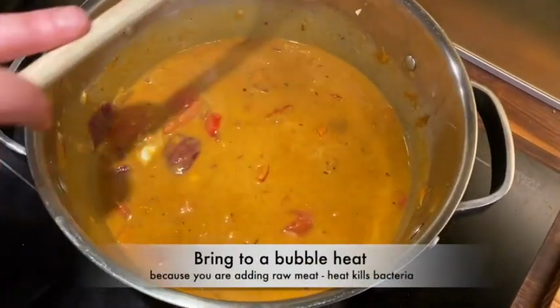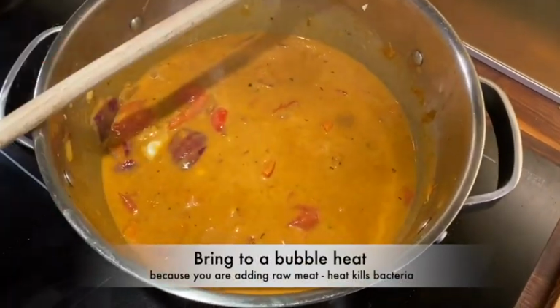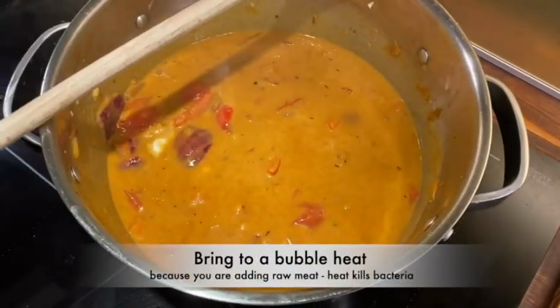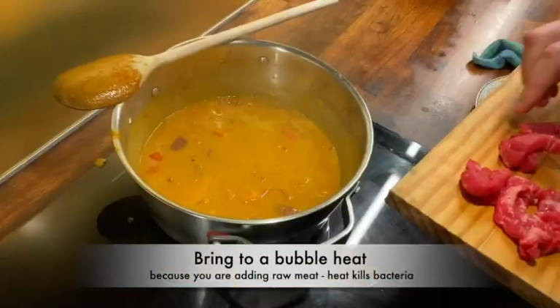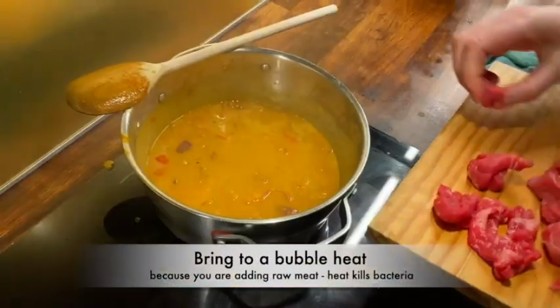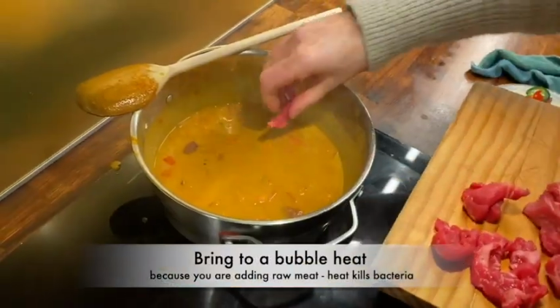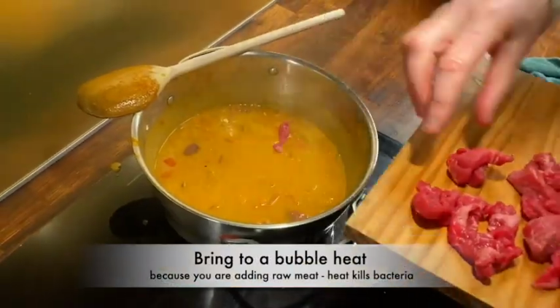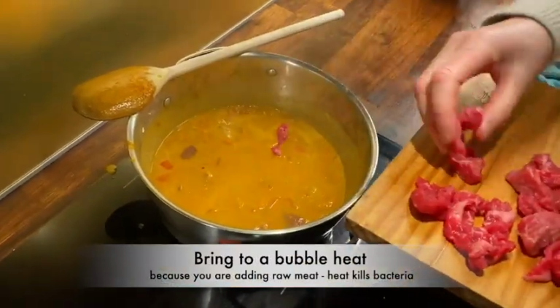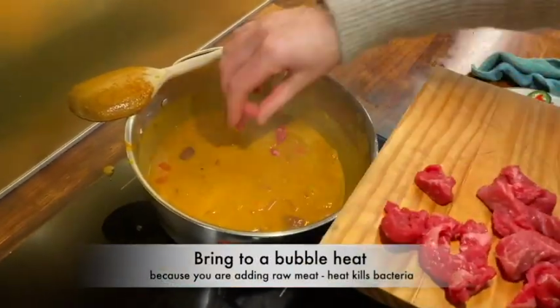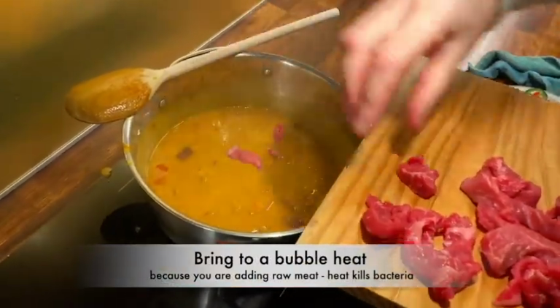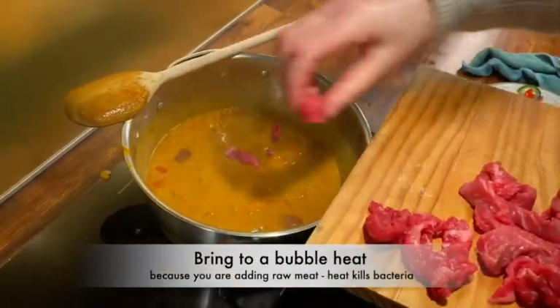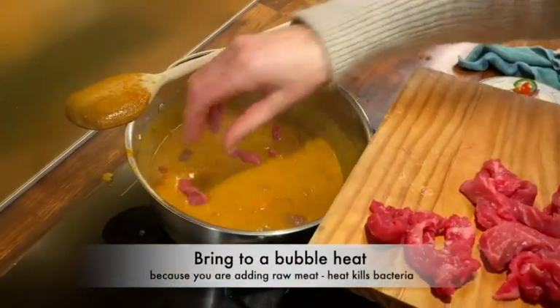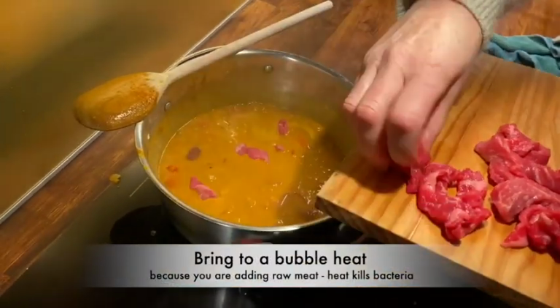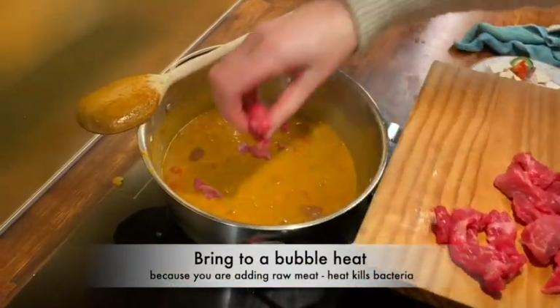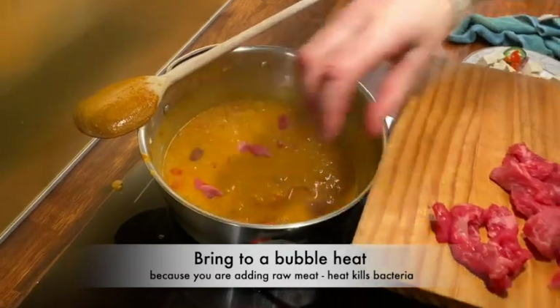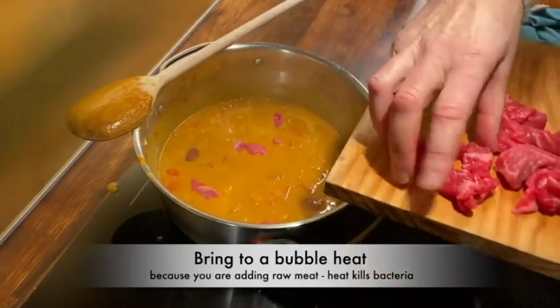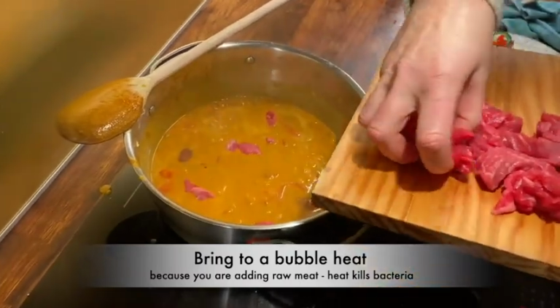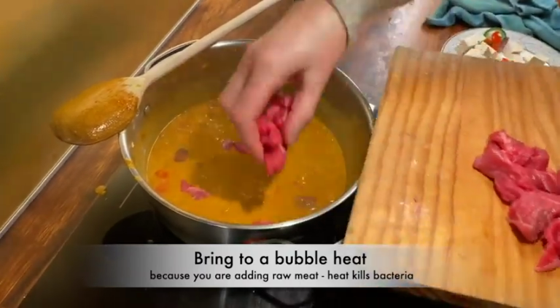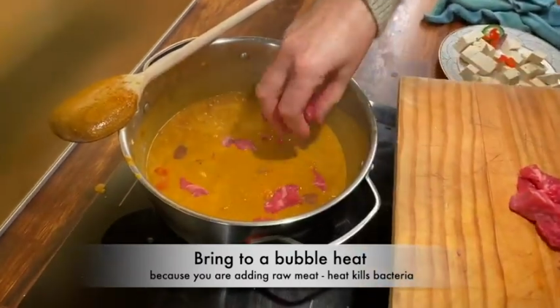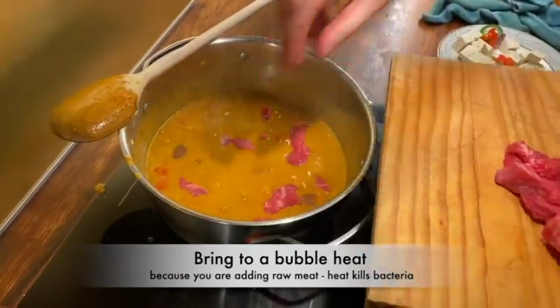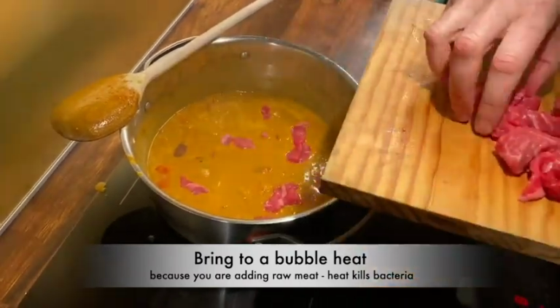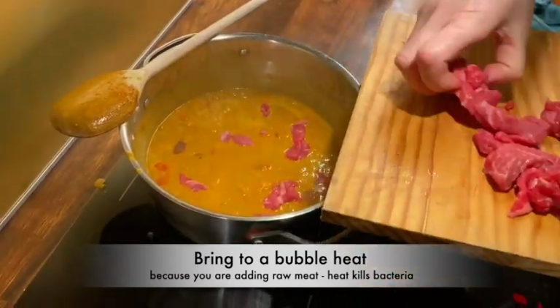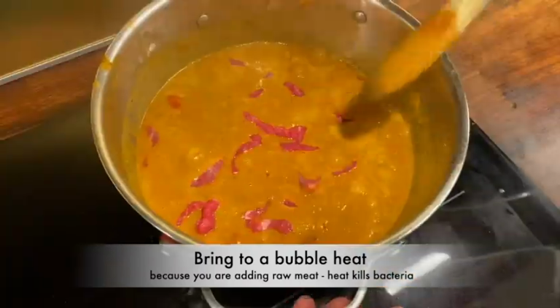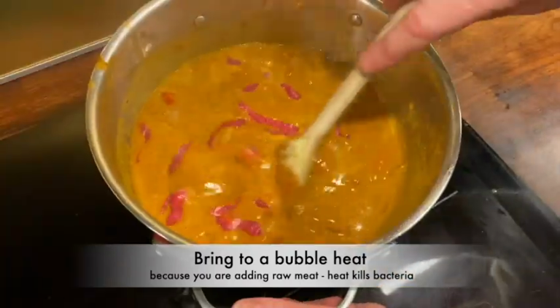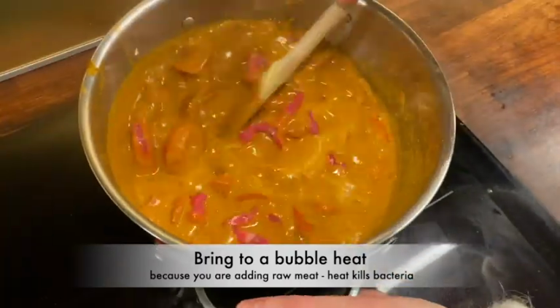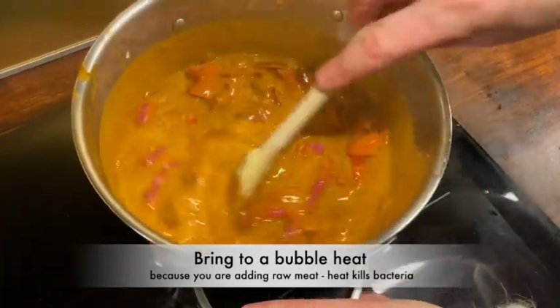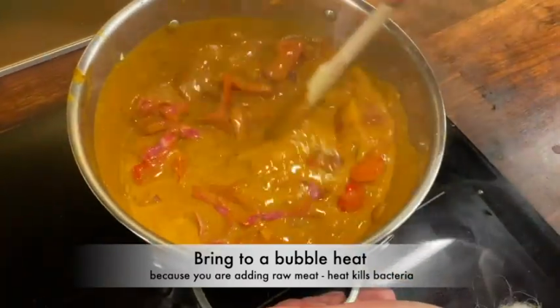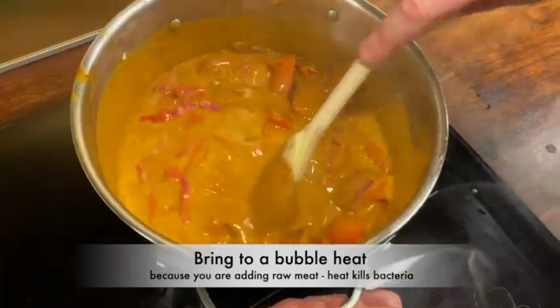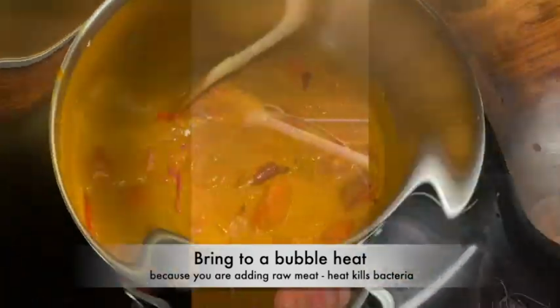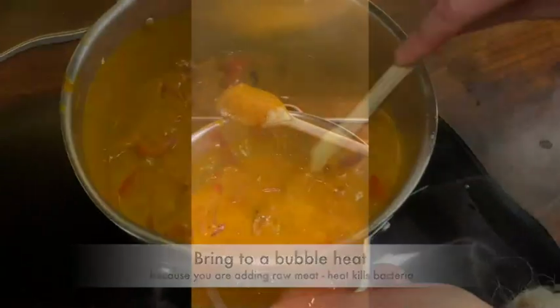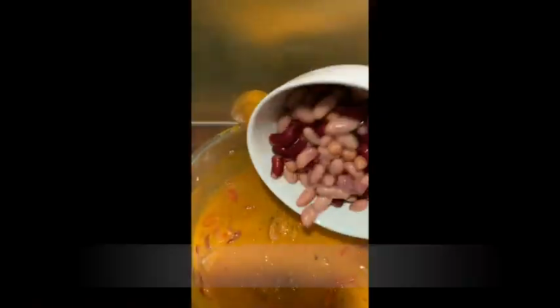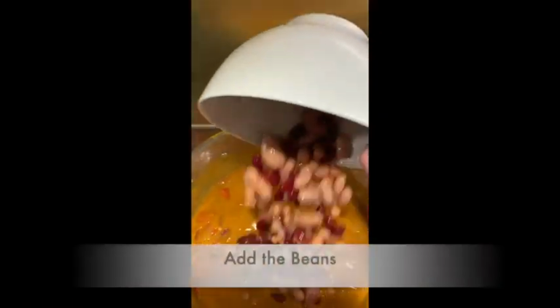Bring it to a bubble heat, because when you add raw meat there could be bacteria on the meat, so you want to kill off any bacteria. This is a fantastic way to cook raw meat. So there's your red meat.